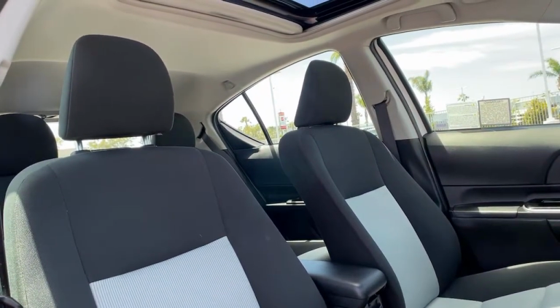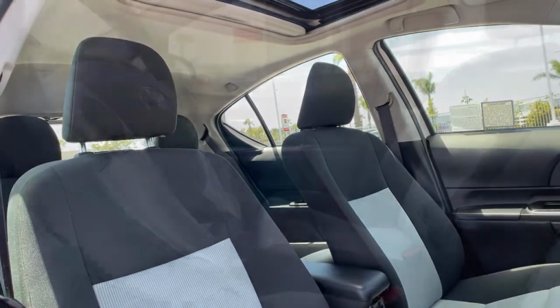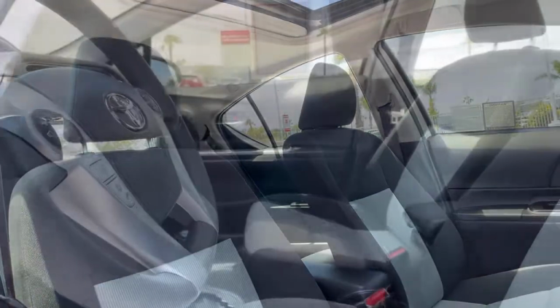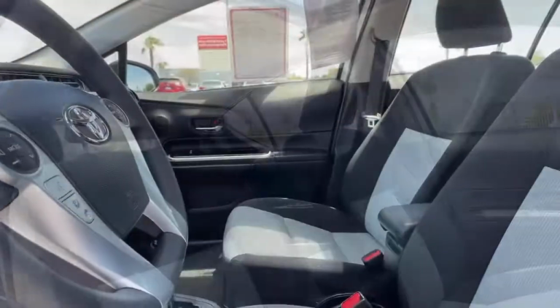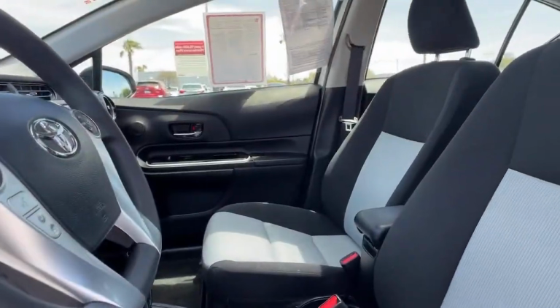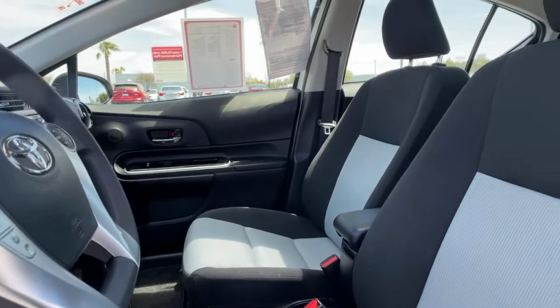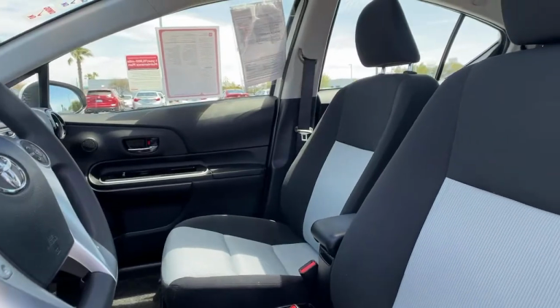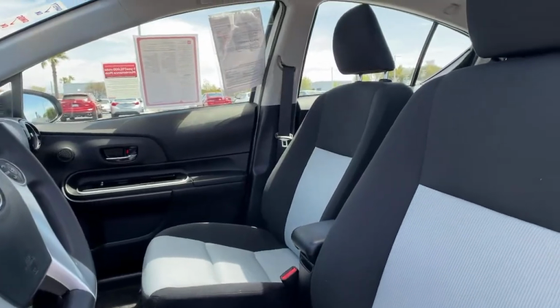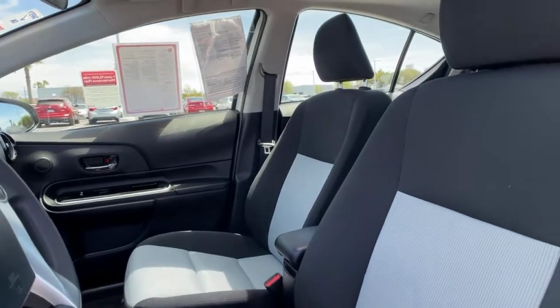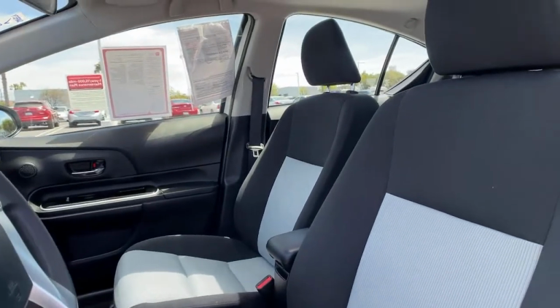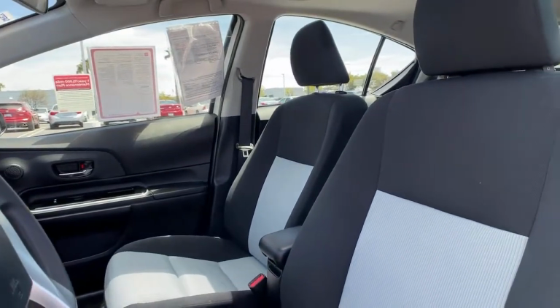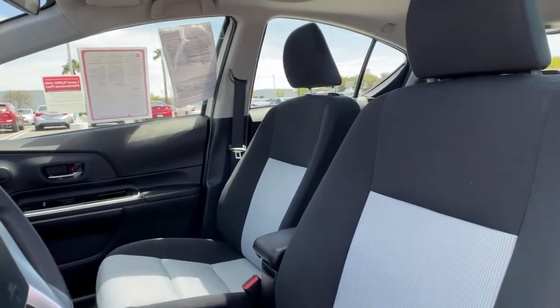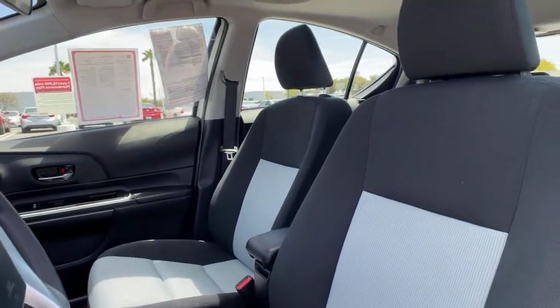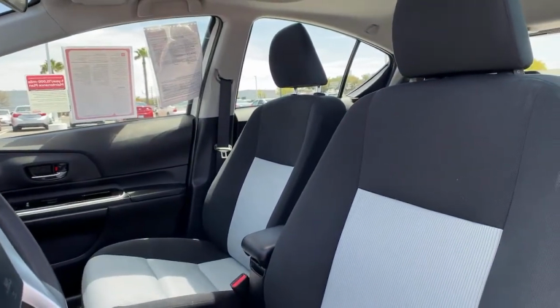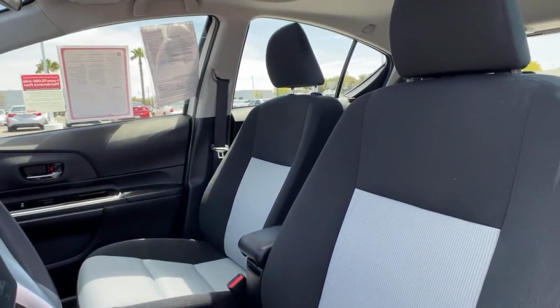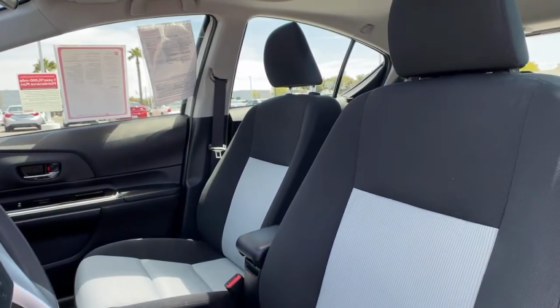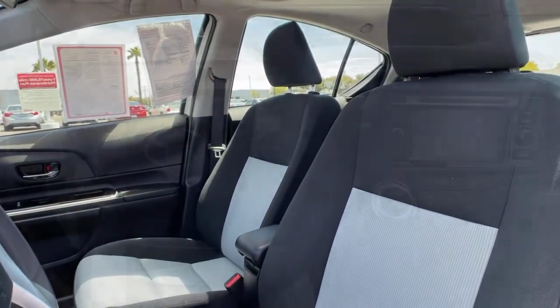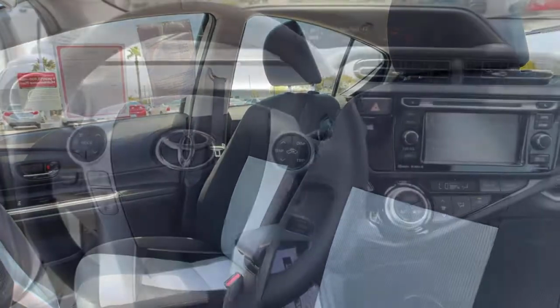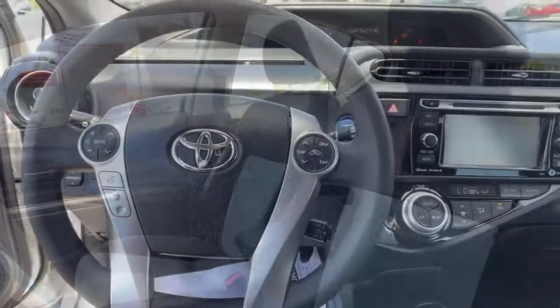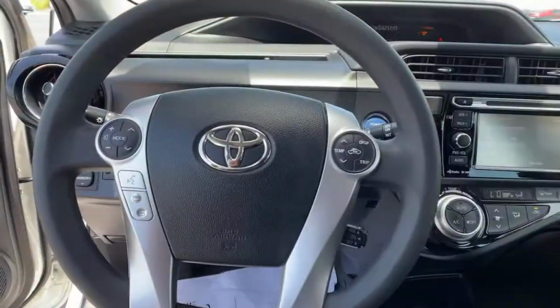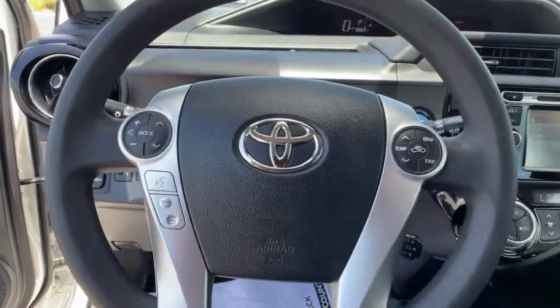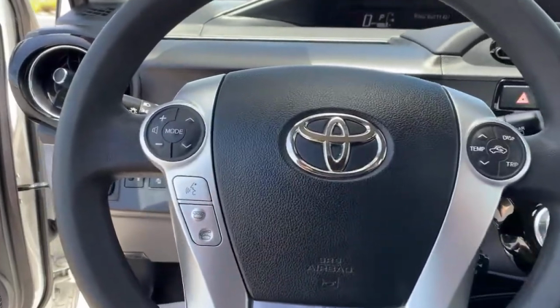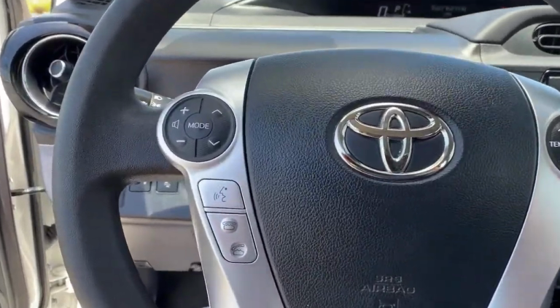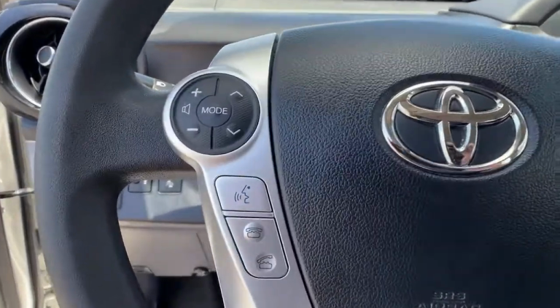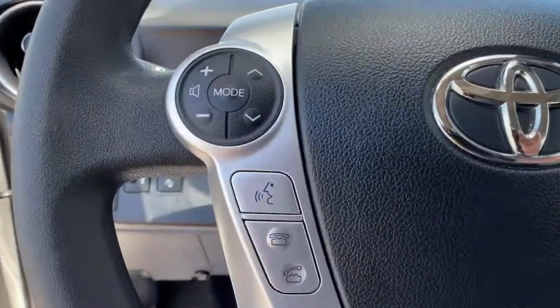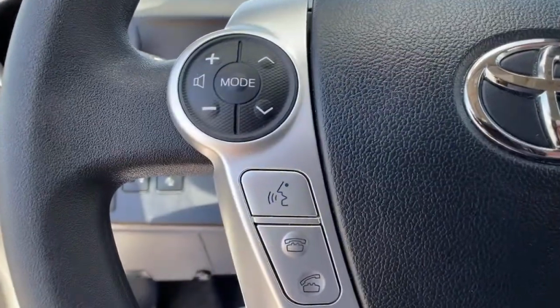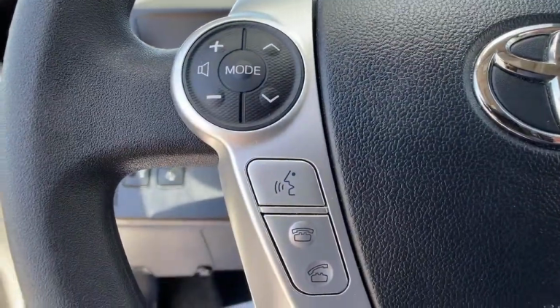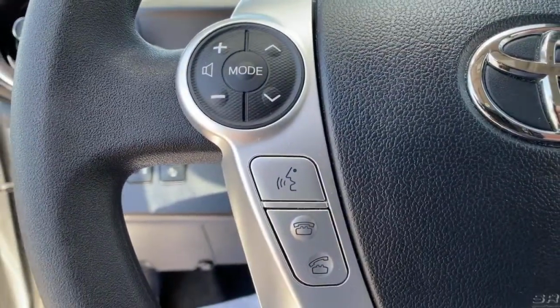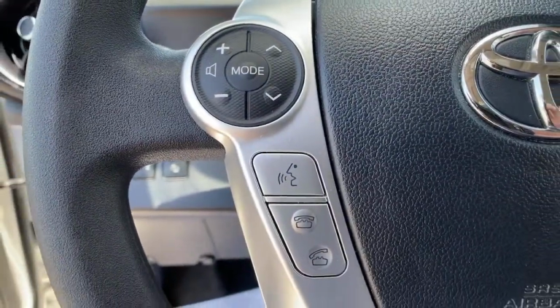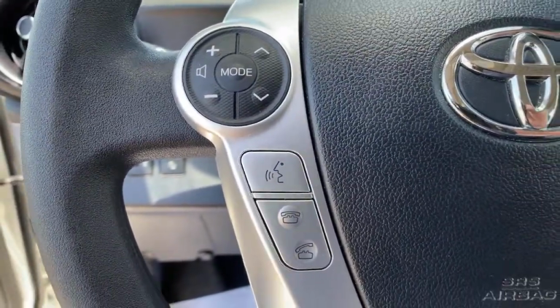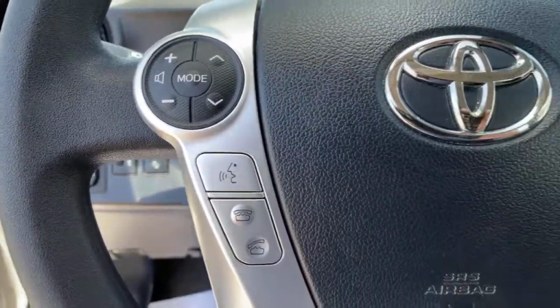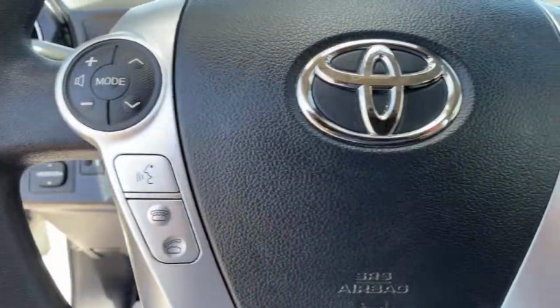Prepare to see your fuel savings grow thanks to this super efficient Prius C hybrid. Our knowledgeable staff will put you behind the wheel and be your go-to pros. All you need to do is drive.